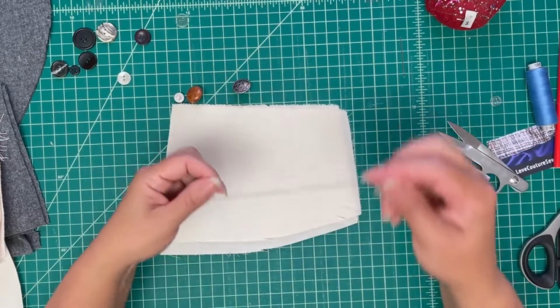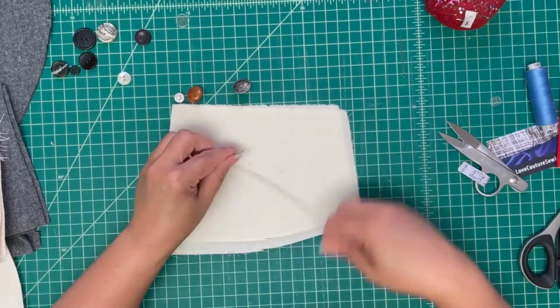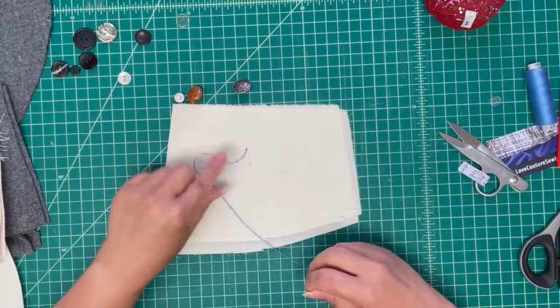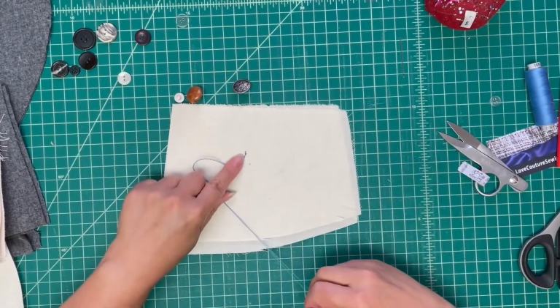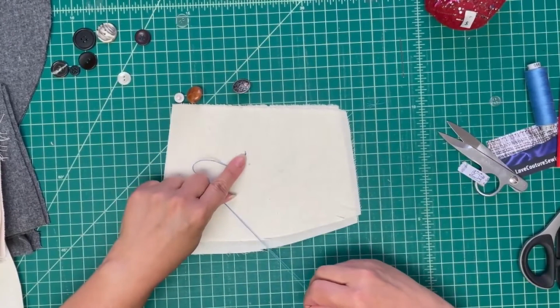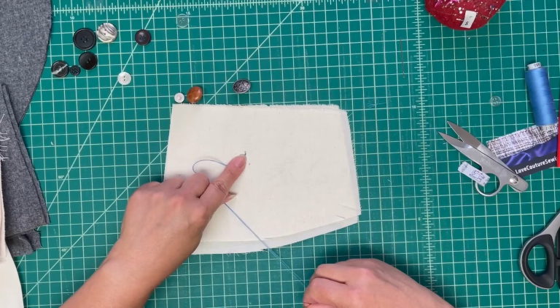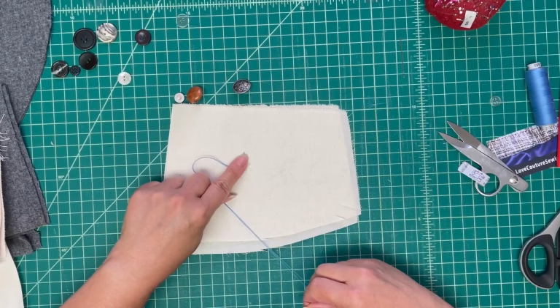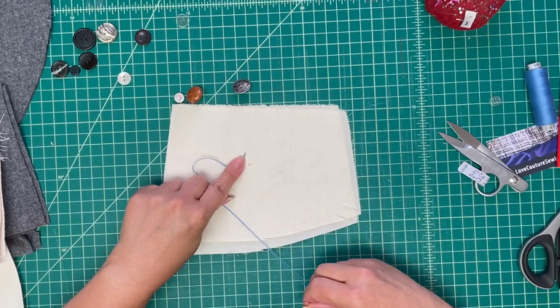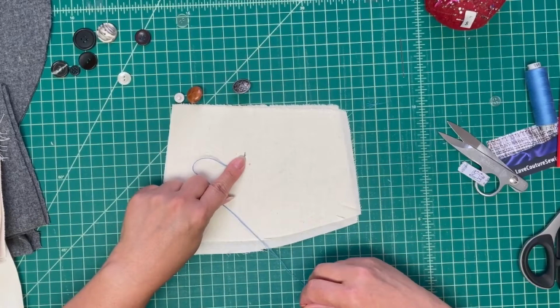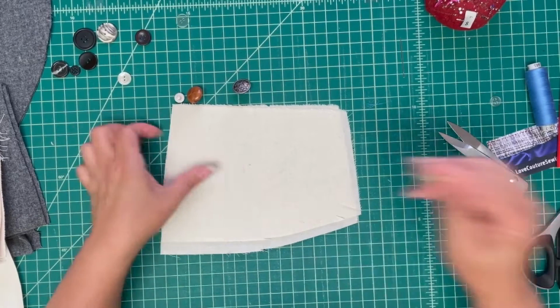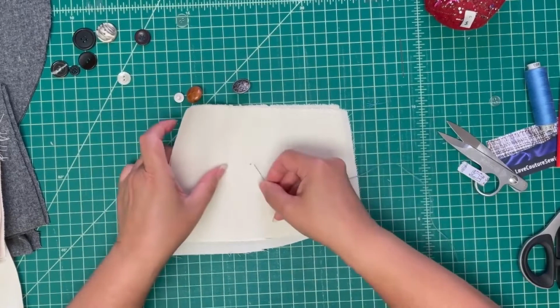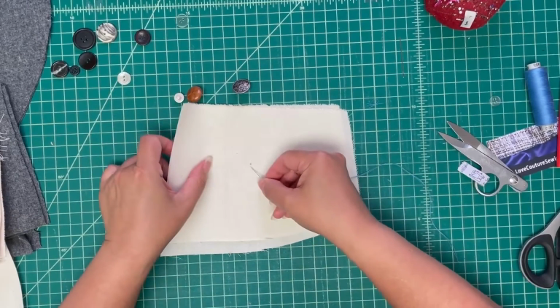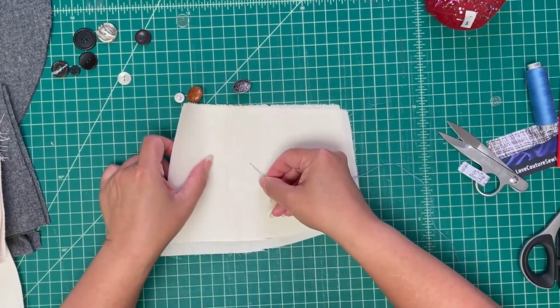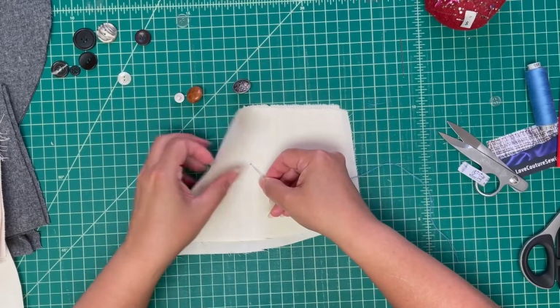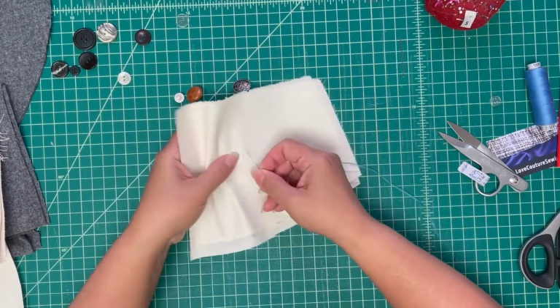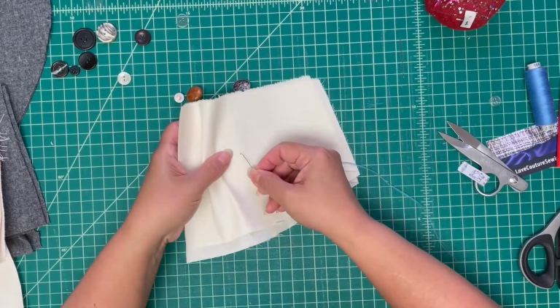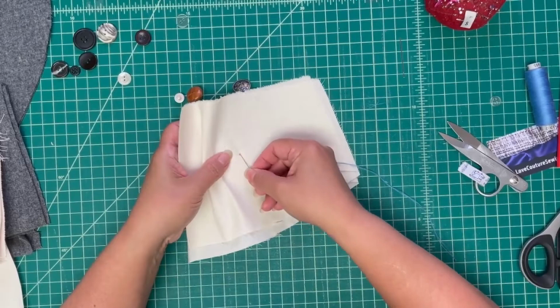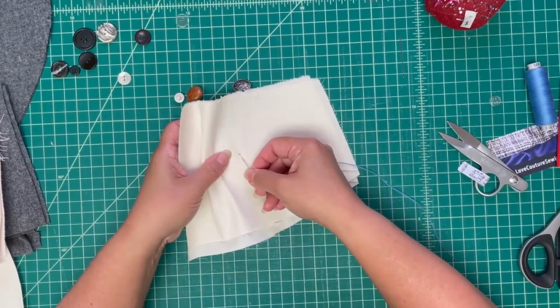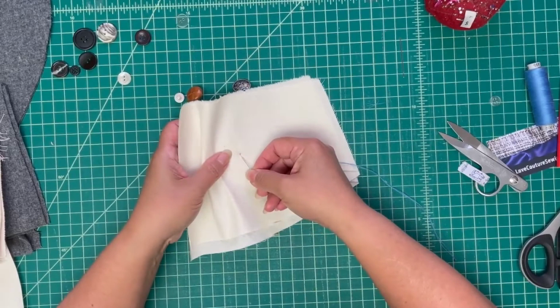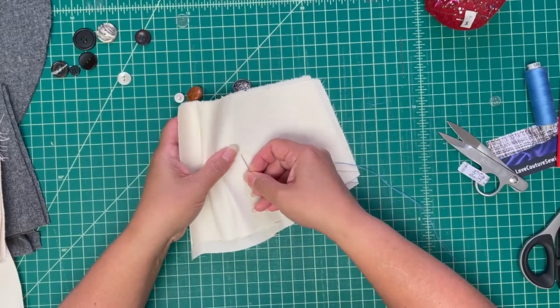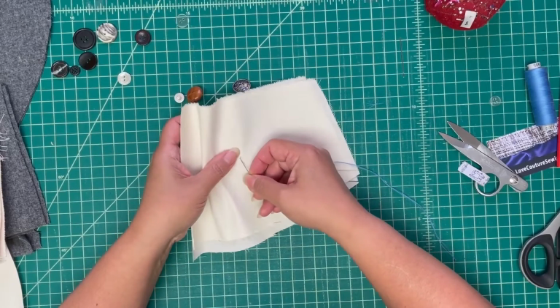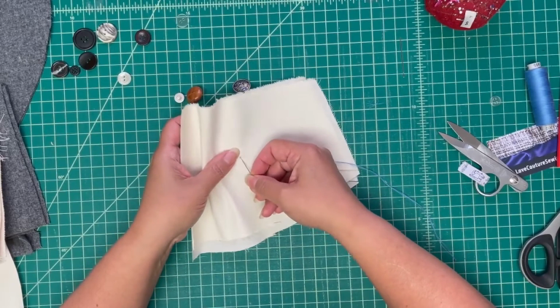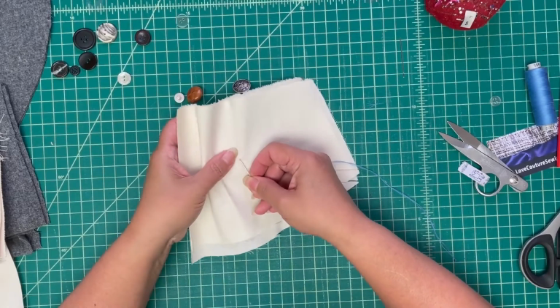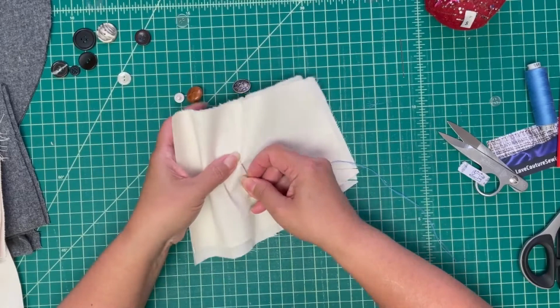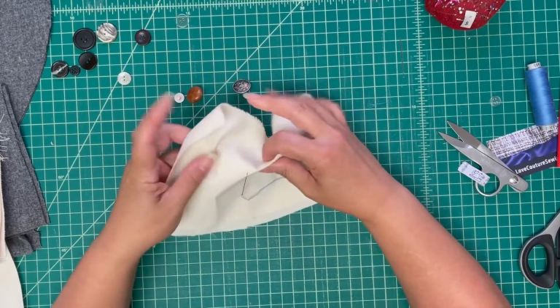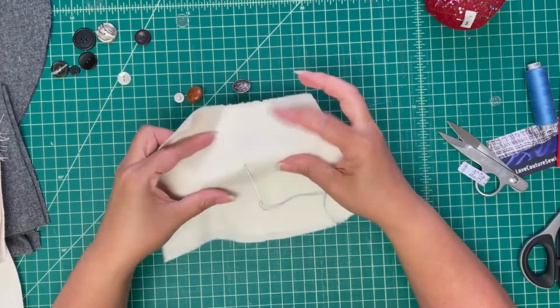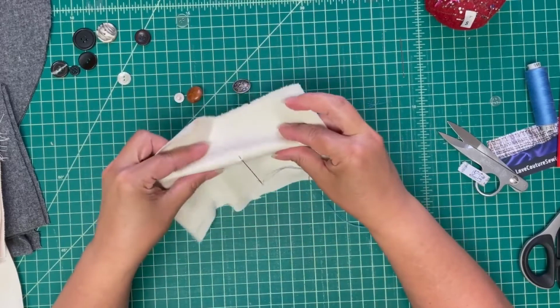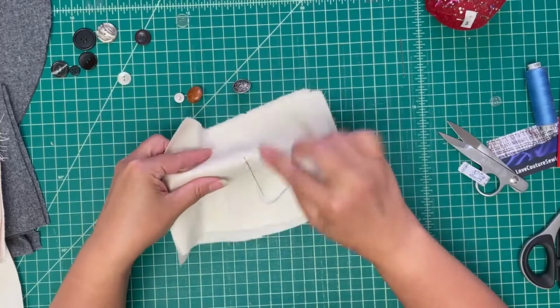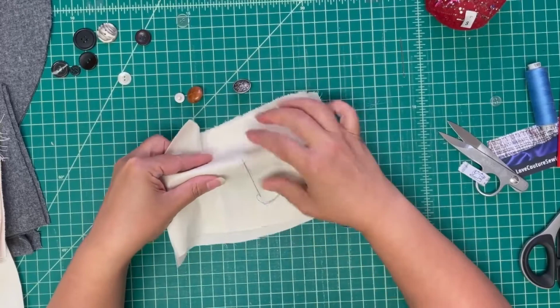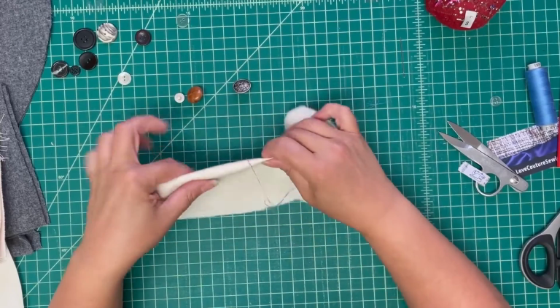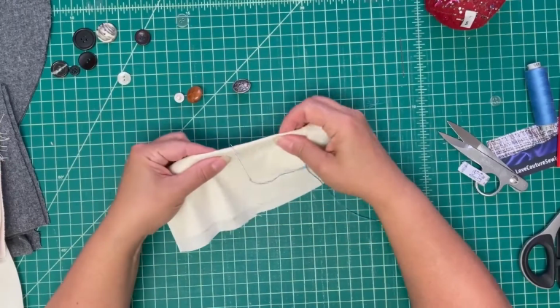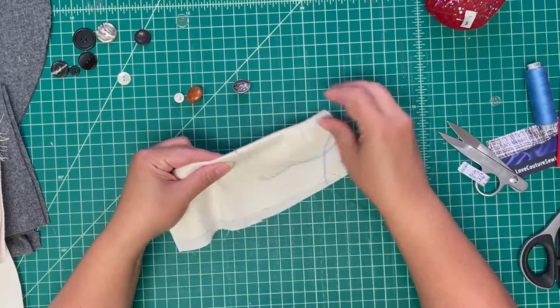I put in a knot and cut my thread right near the knot, and then where my button is going to go, I just take a tiny stitch and put it where my button is going to be. I put it on the fold.